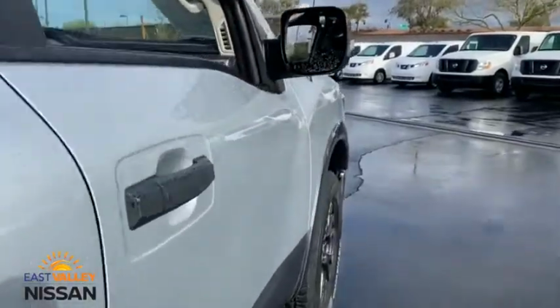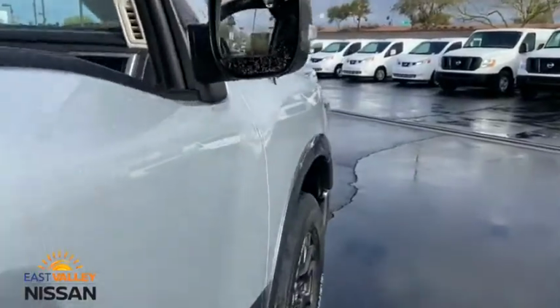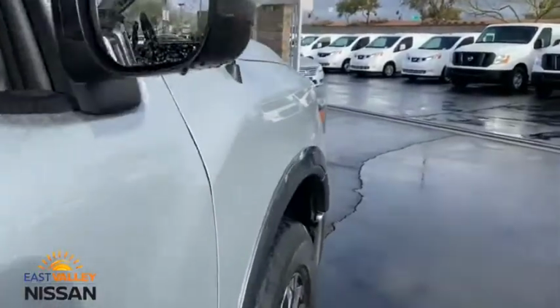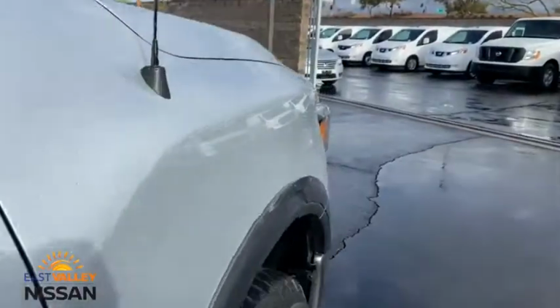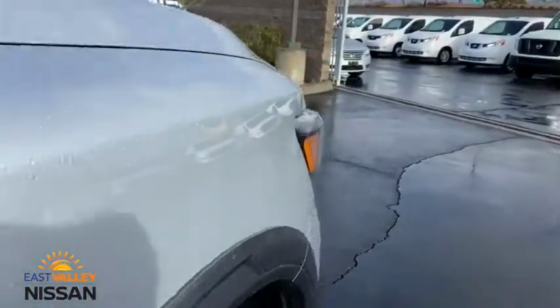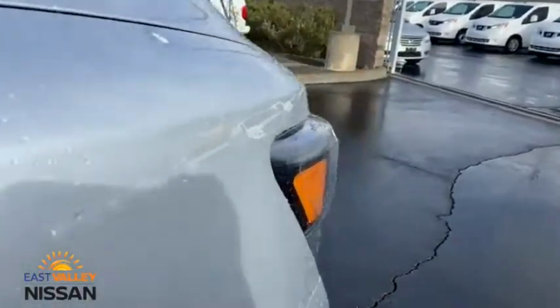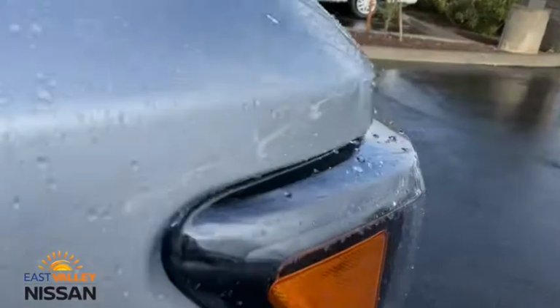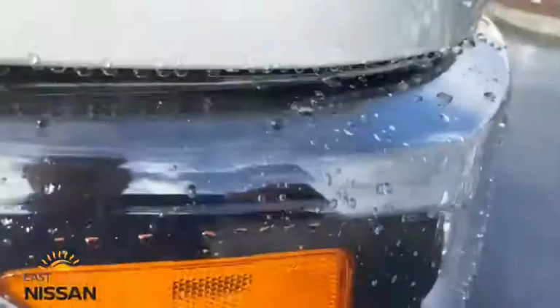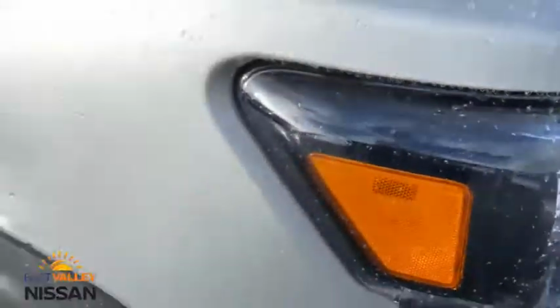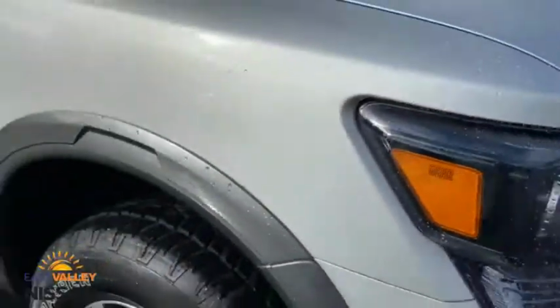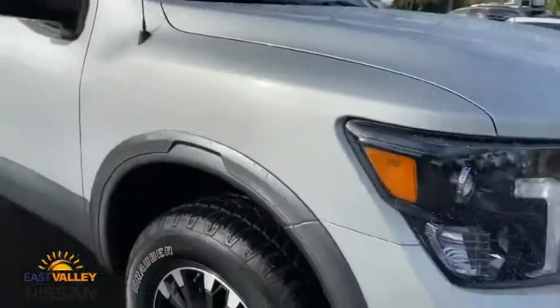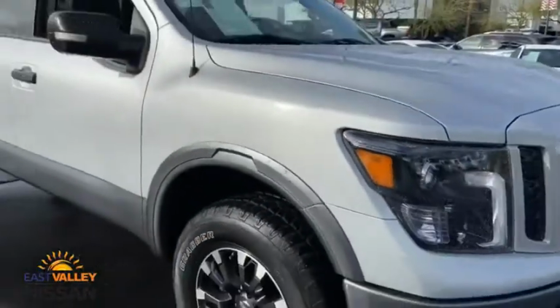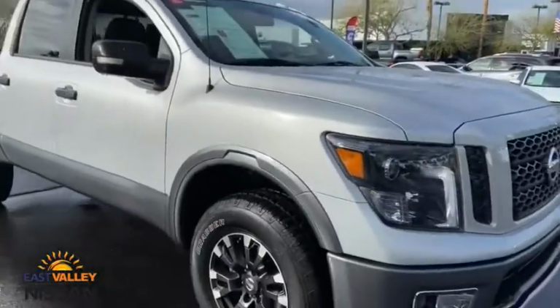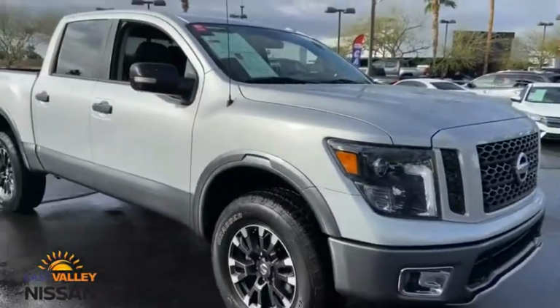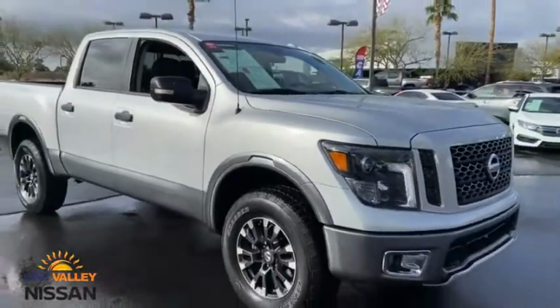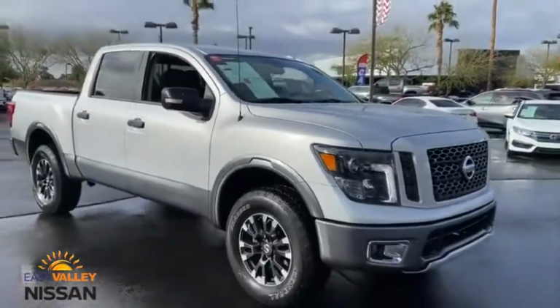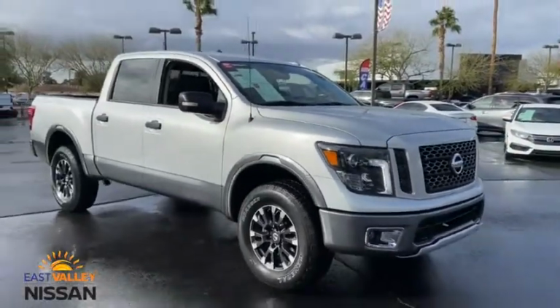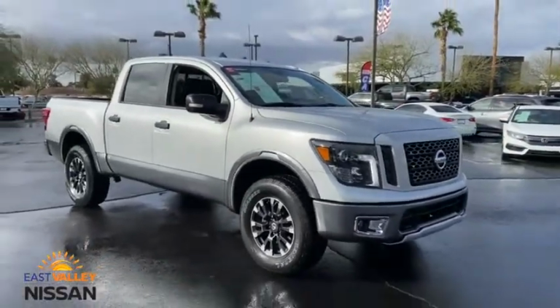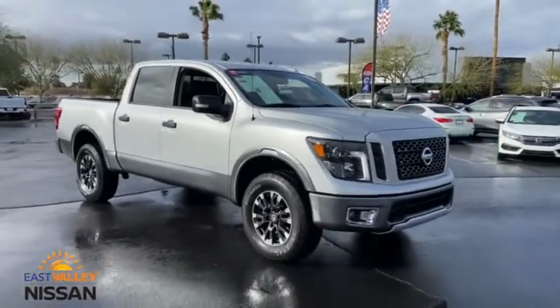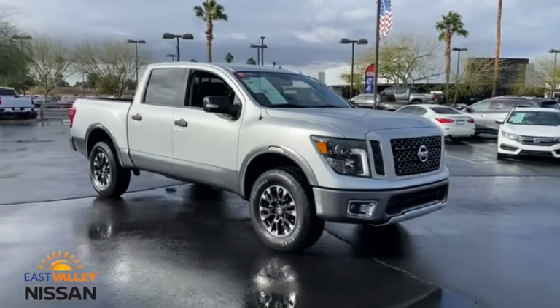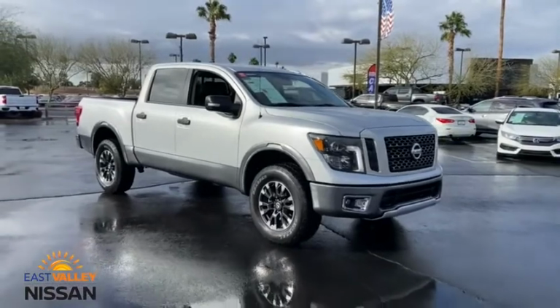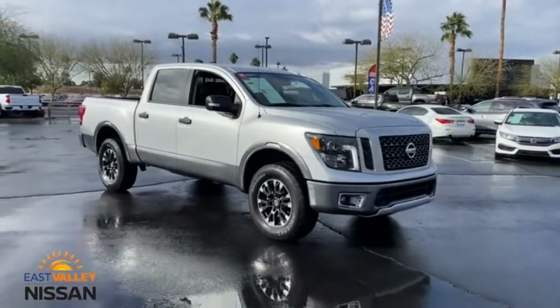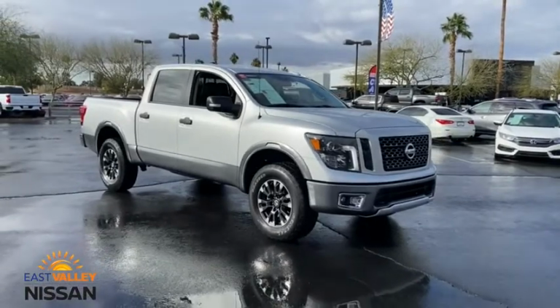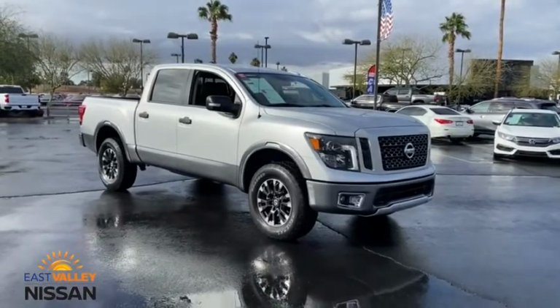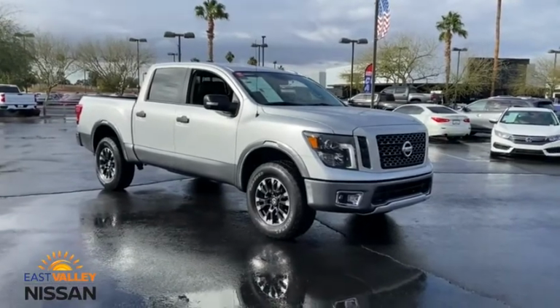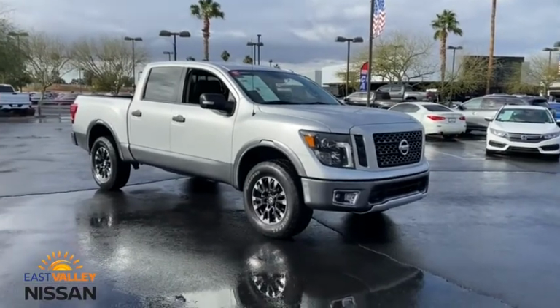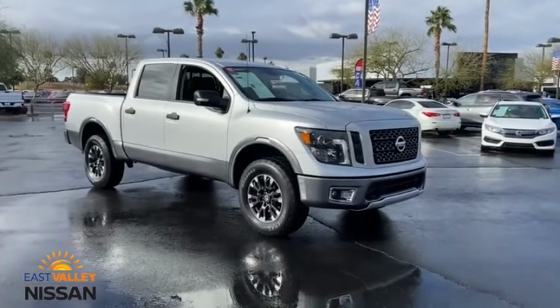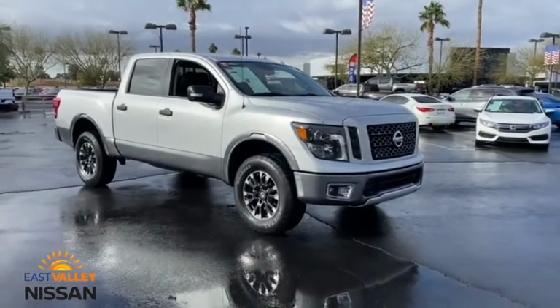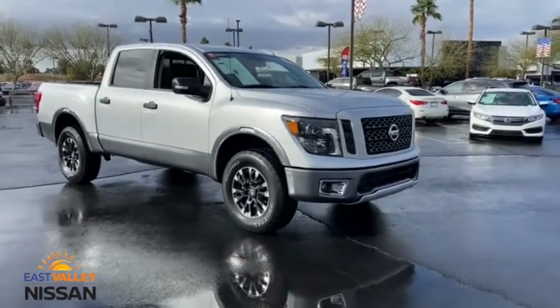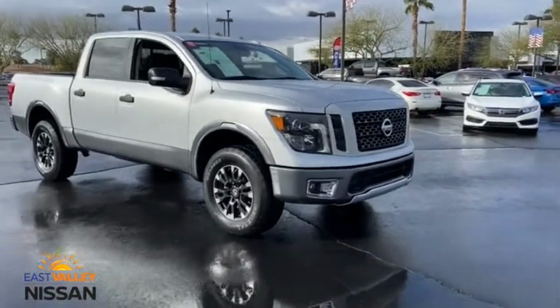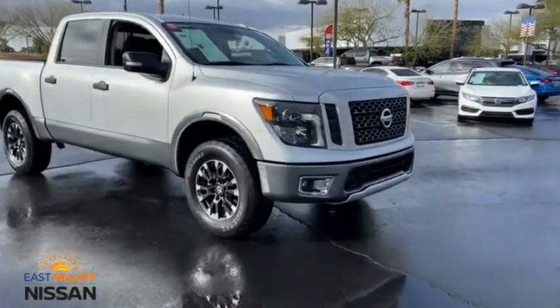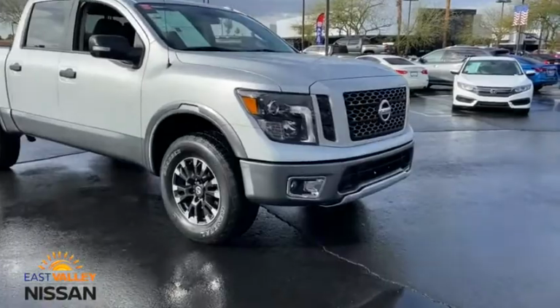Anti-lock braking system, leather wrapped steering wheel, Bluetooth, power steering, adjustable steering wheel, four-wheel drive, aluminum wheels, keyless start, cruise control, four-wheel disc brakes, floor mats, rear defrost.